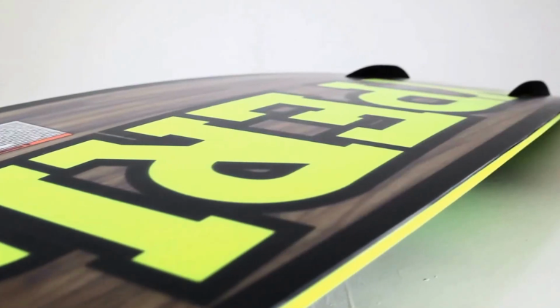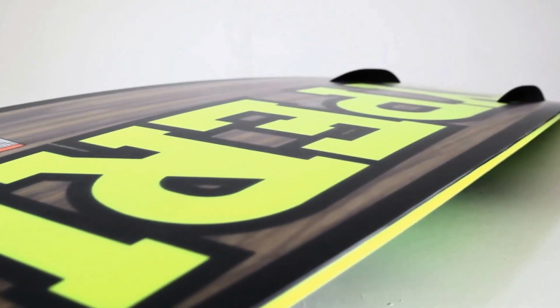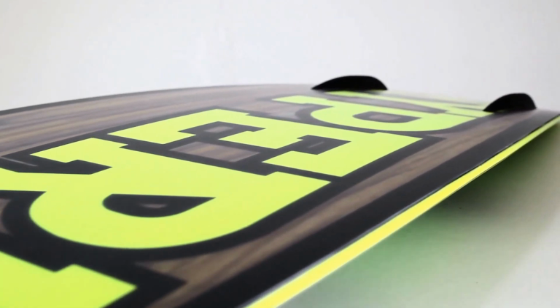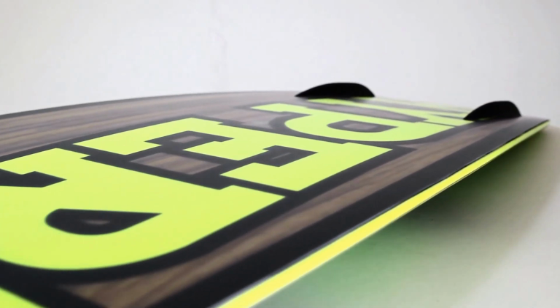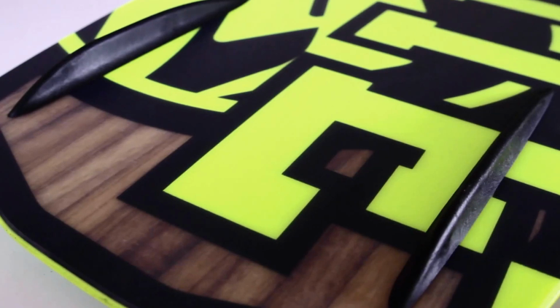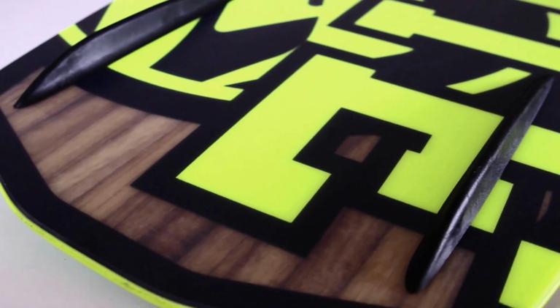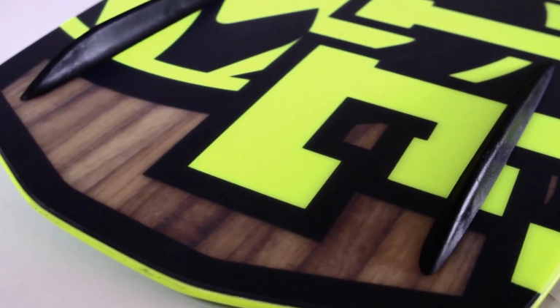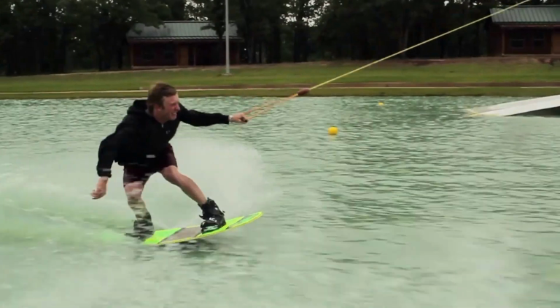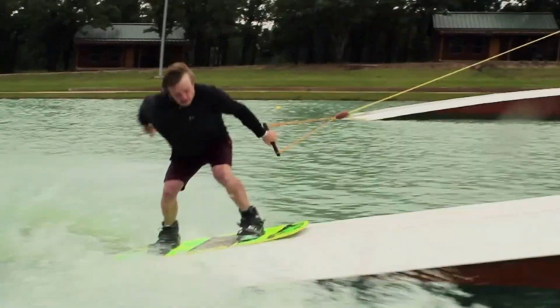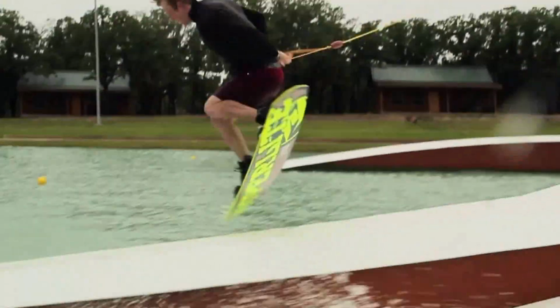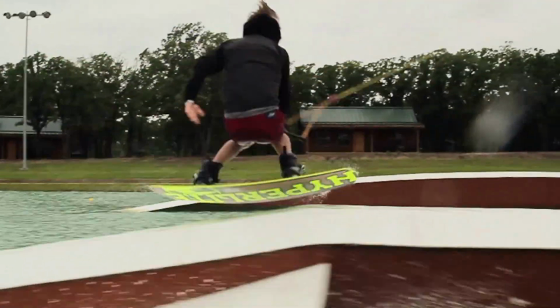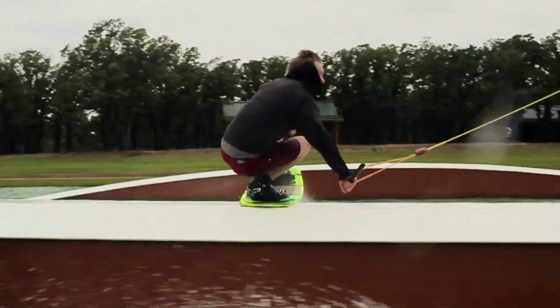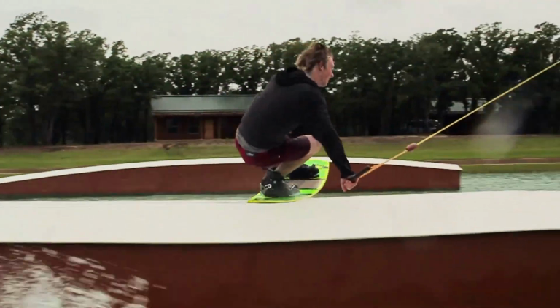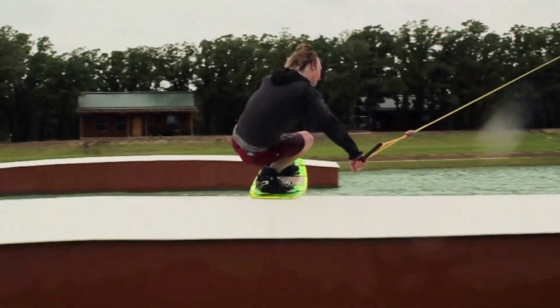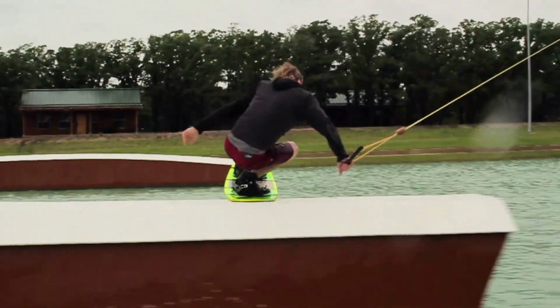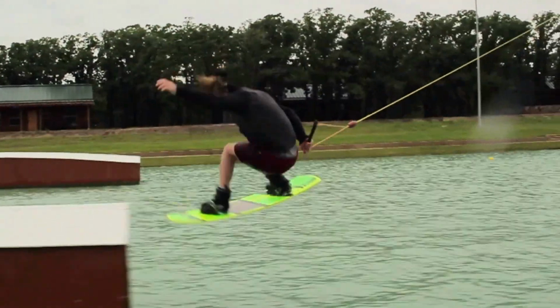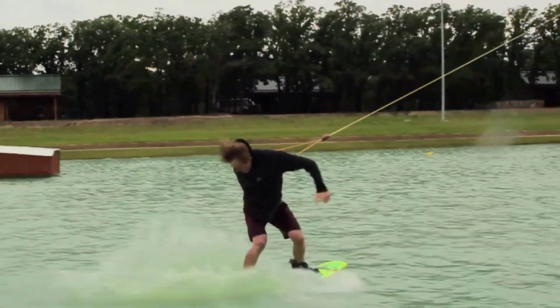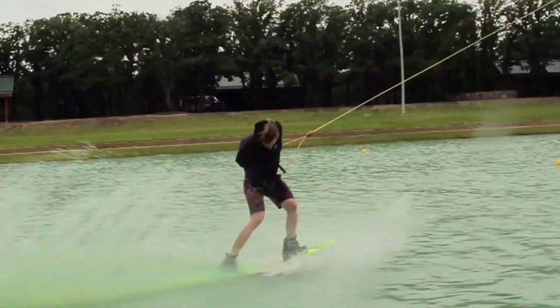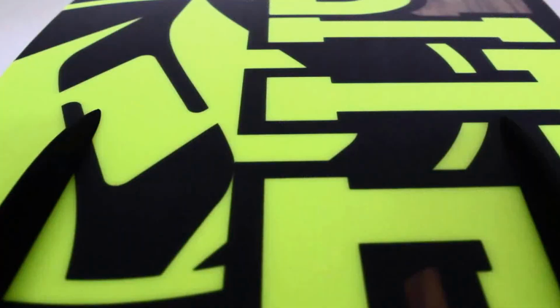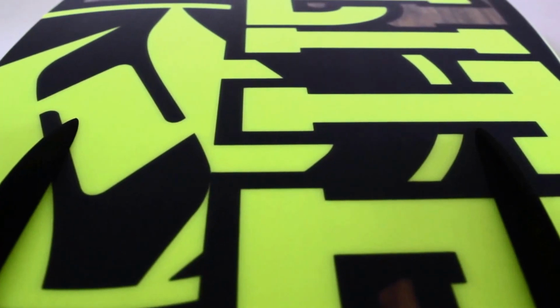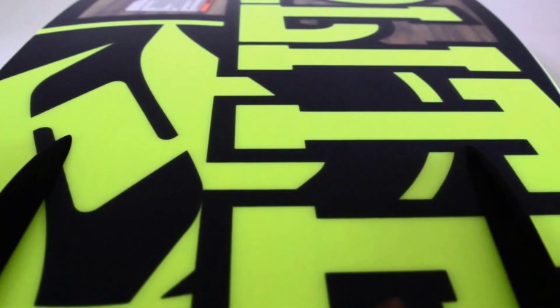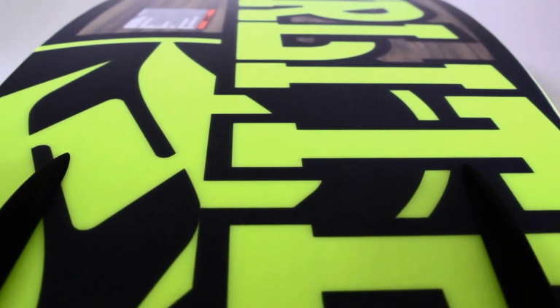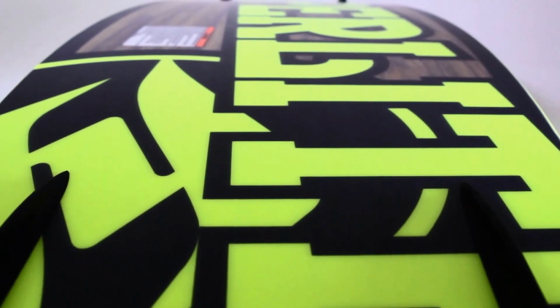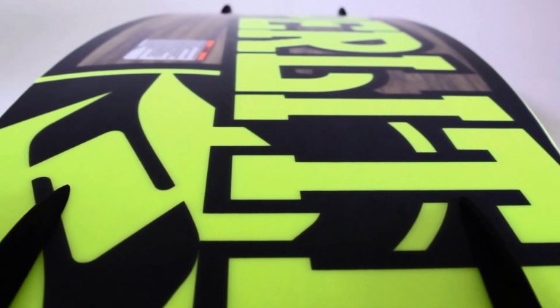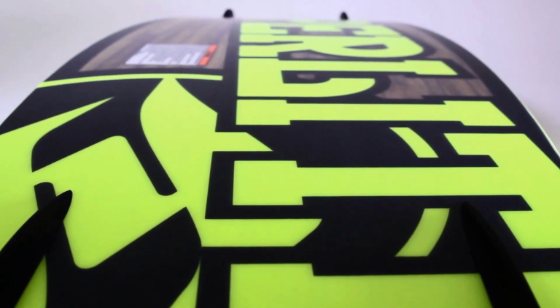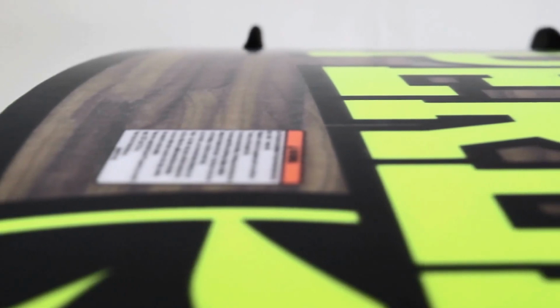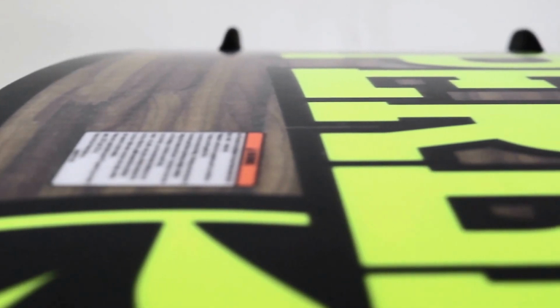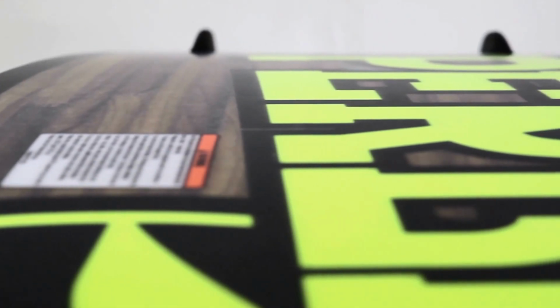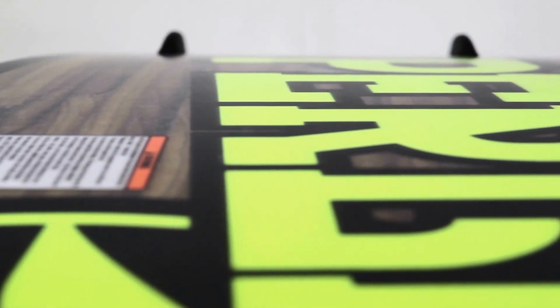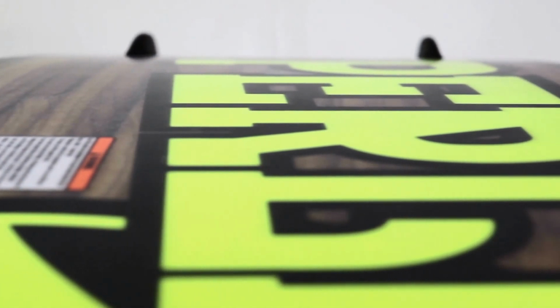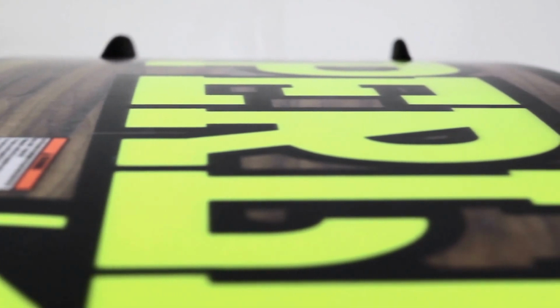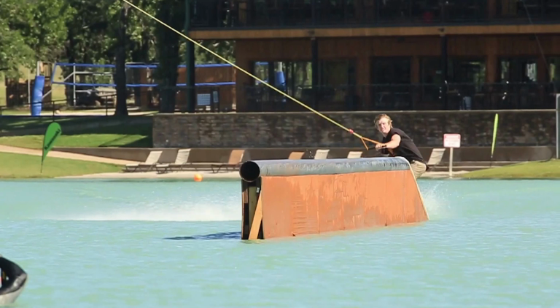The thin profile and diamond-tipped tail make it lighter and easier to ollie on the rails. My favorite part about the PB&J is the base — having no channels makes it super fast and consistent across the rails.